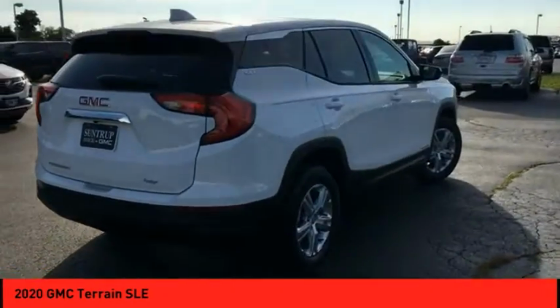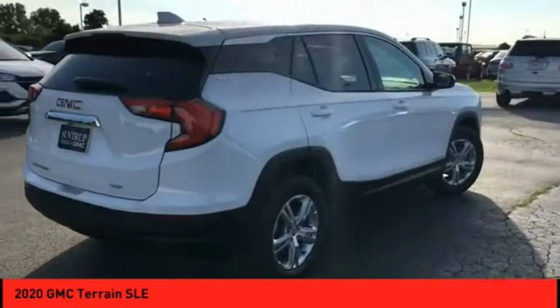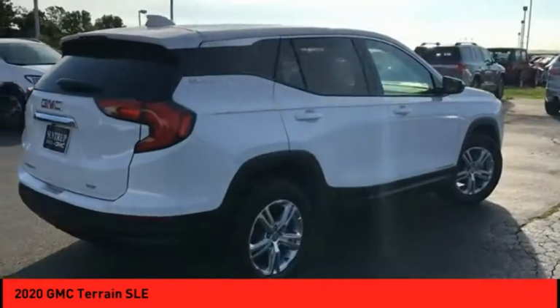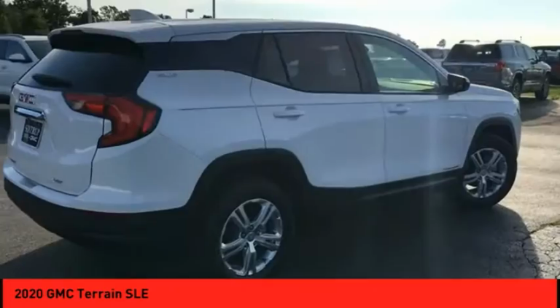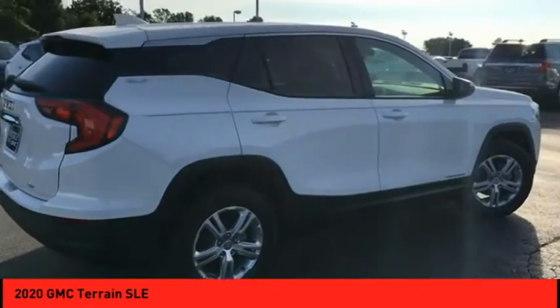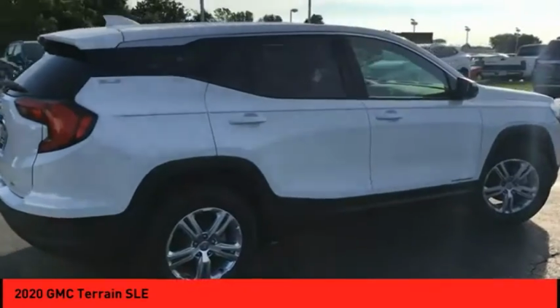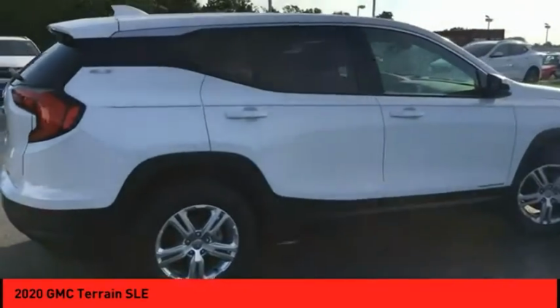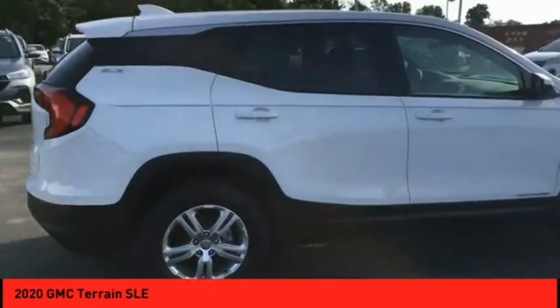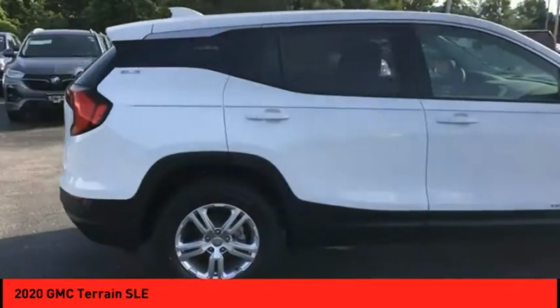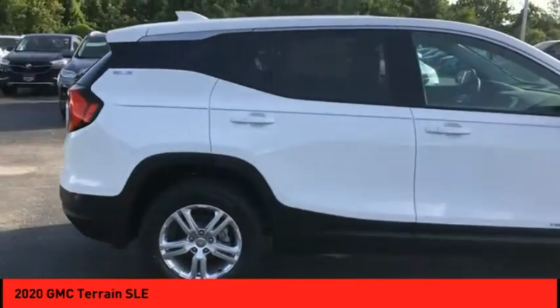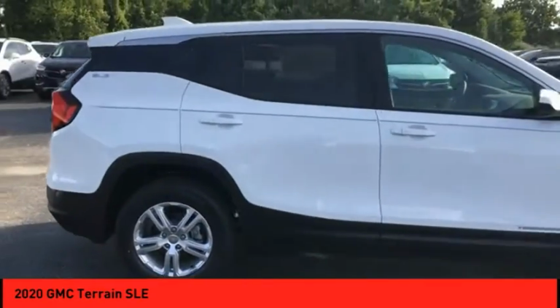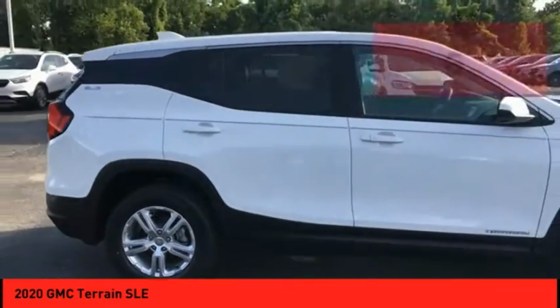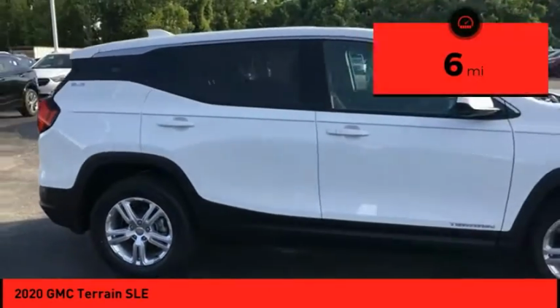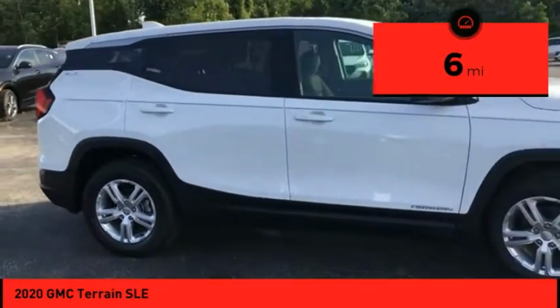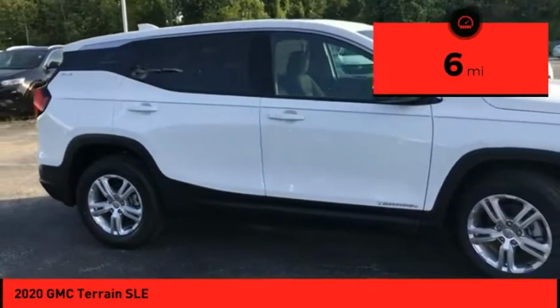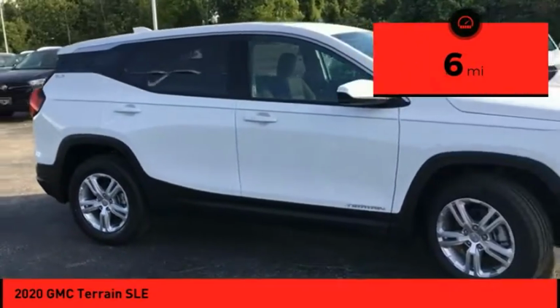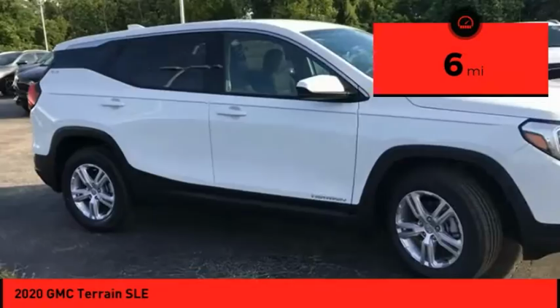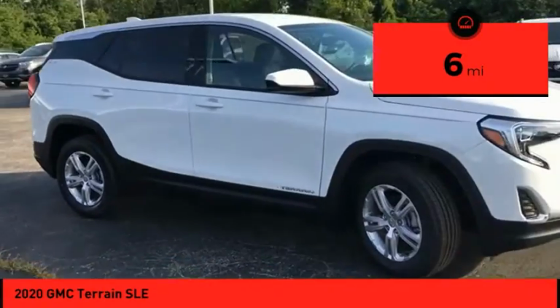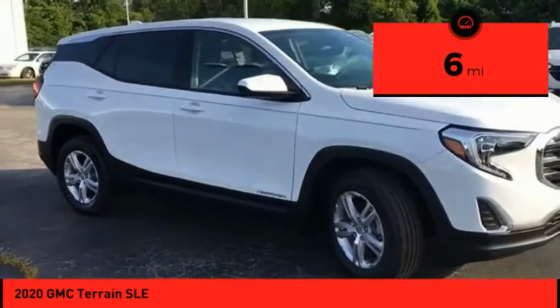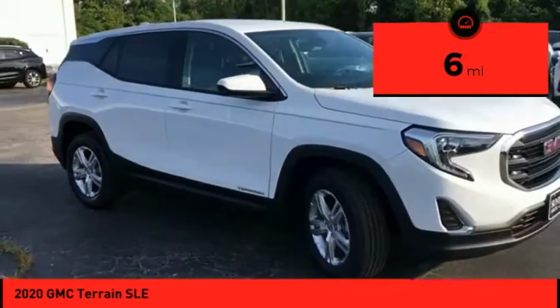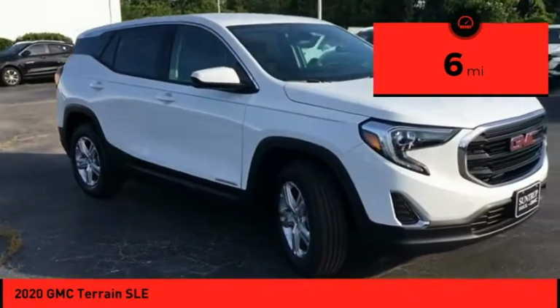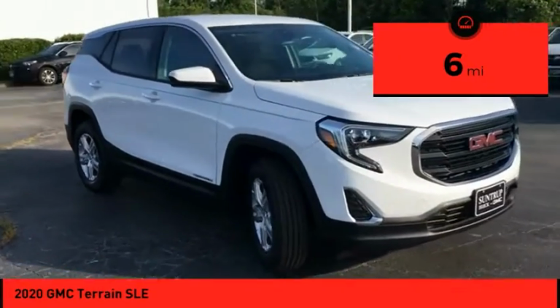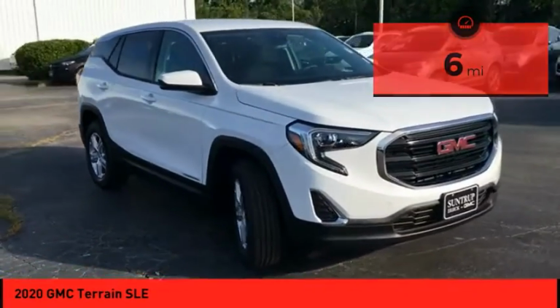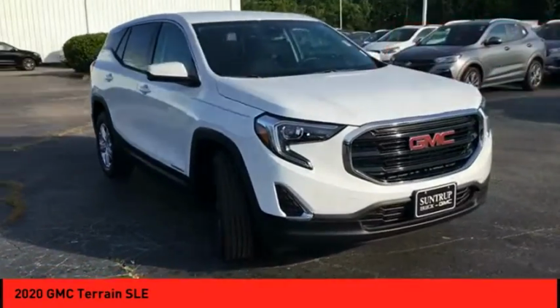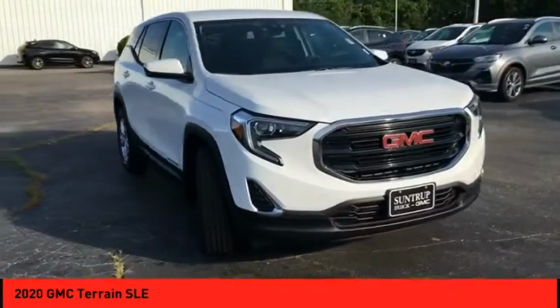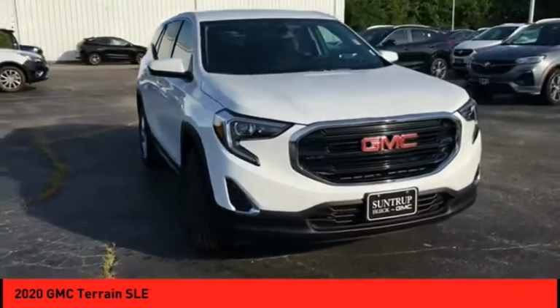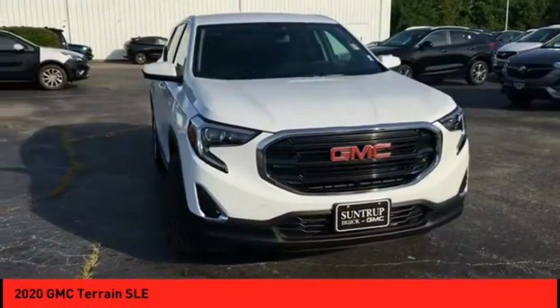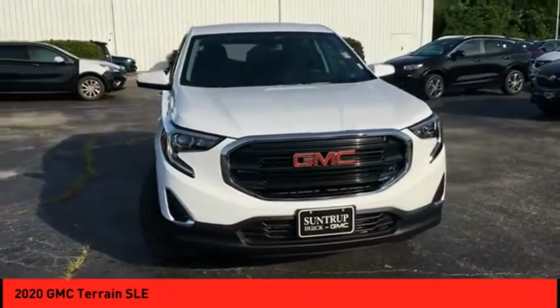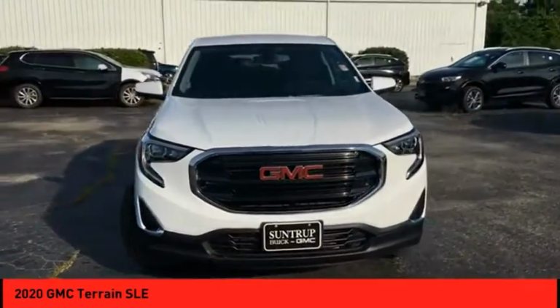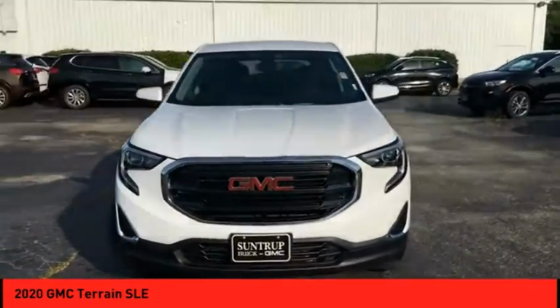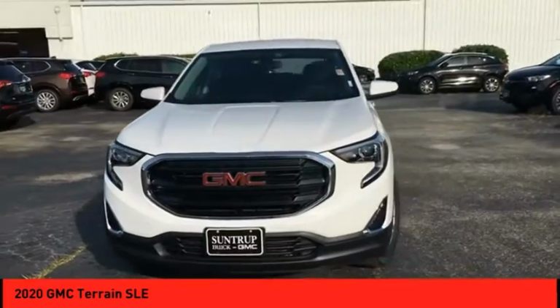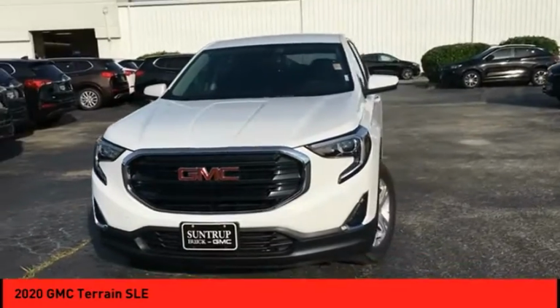An EPA estimated 32 highway MPG is not bad either. This vehicle has less than 100 miles. Take this vehicle for a spin and see why so many shoppers are now proud owners.